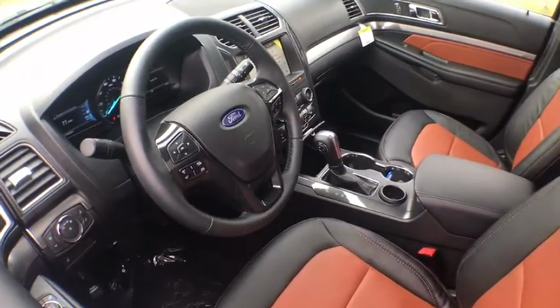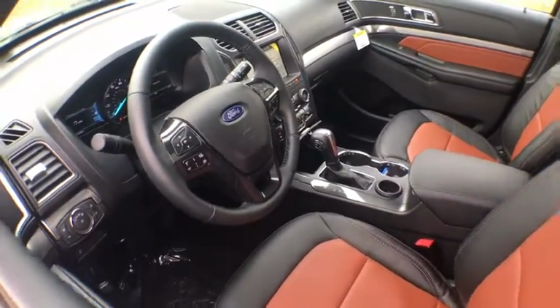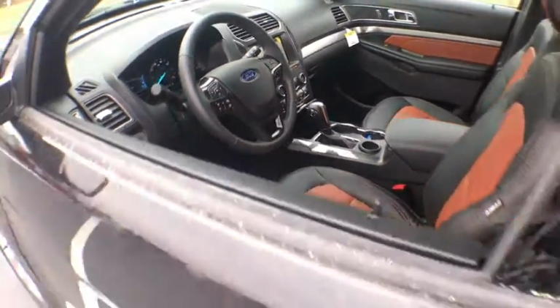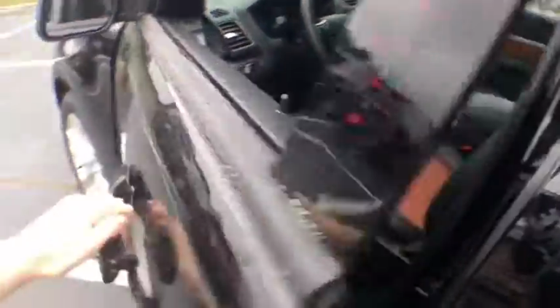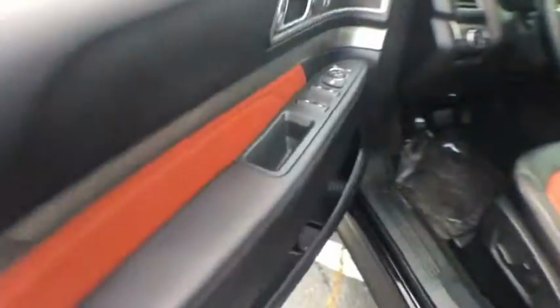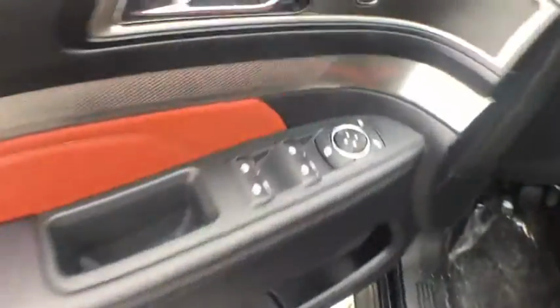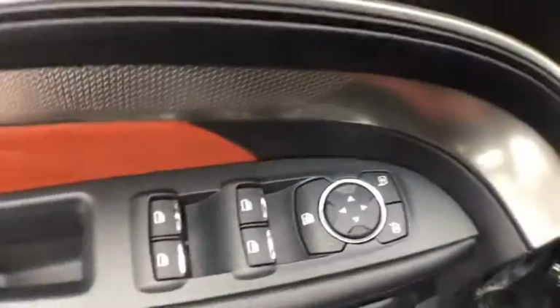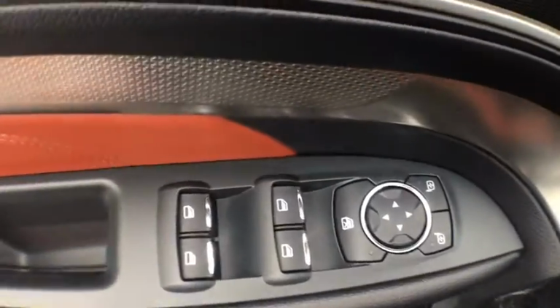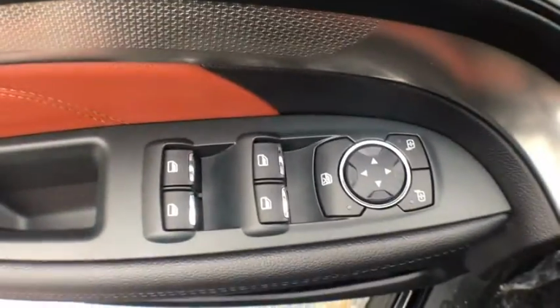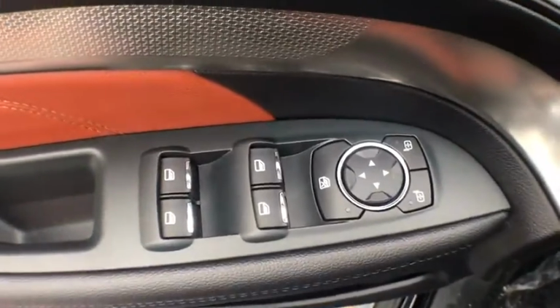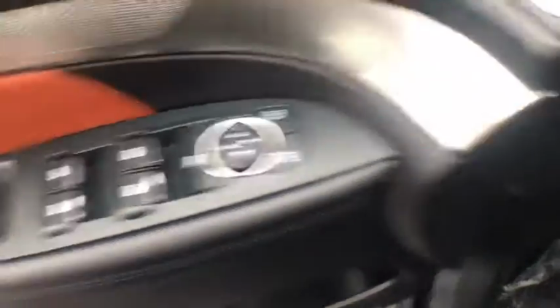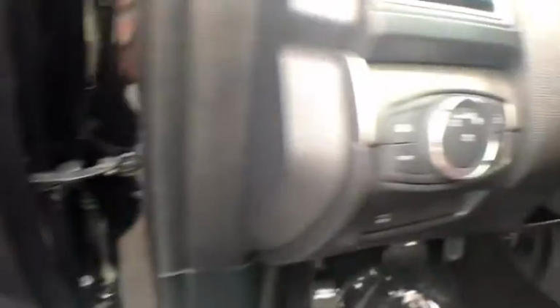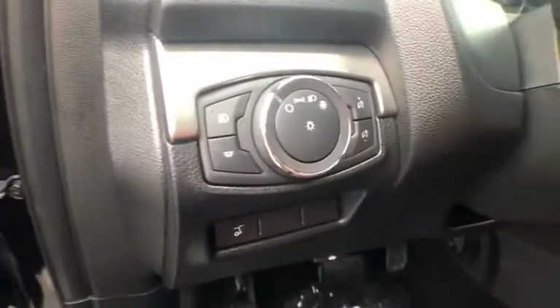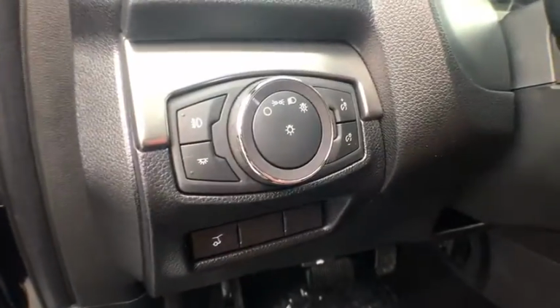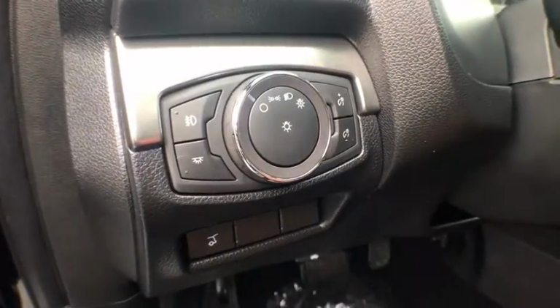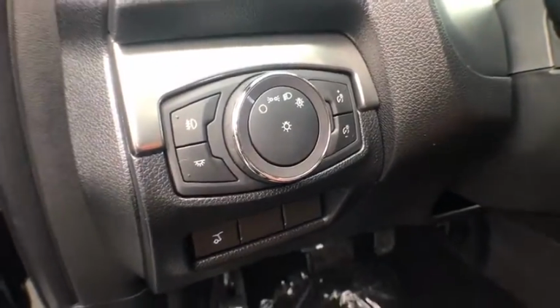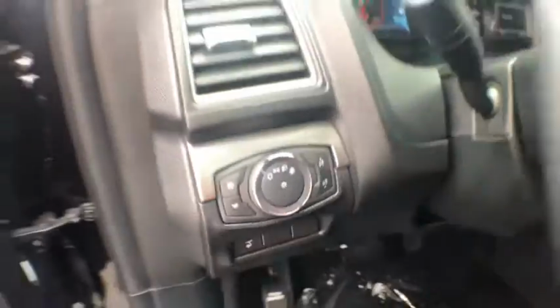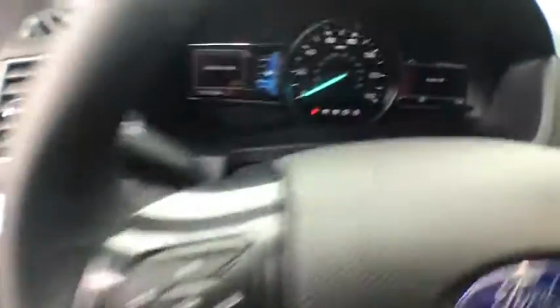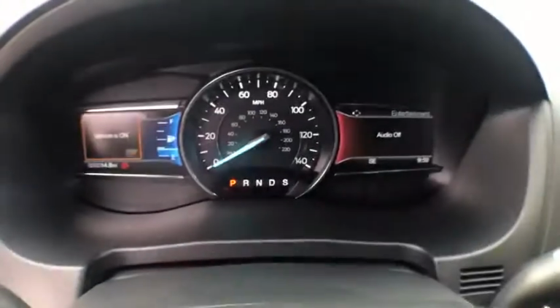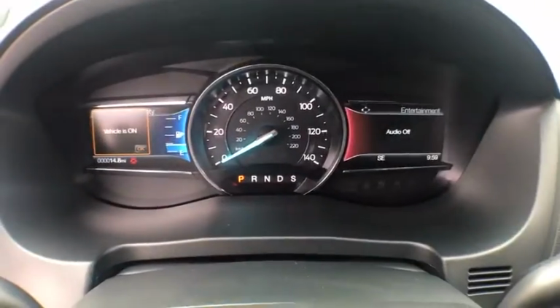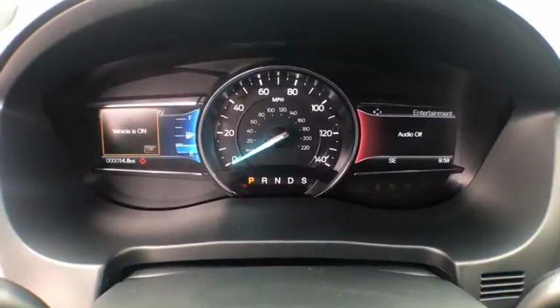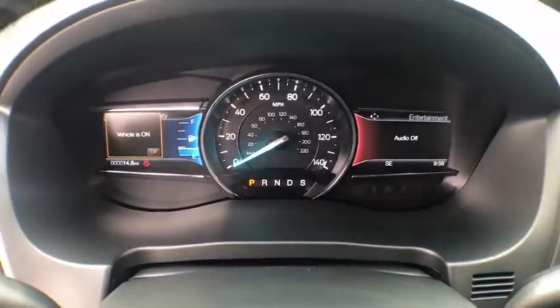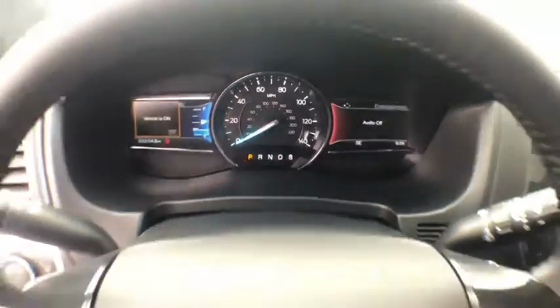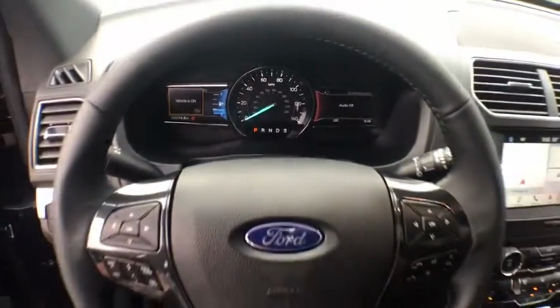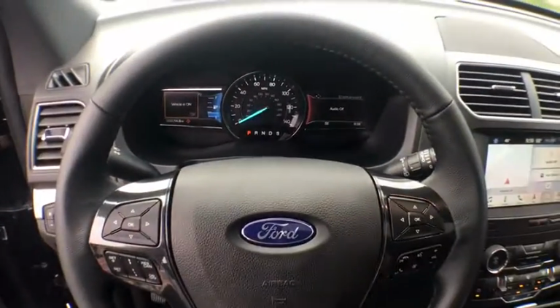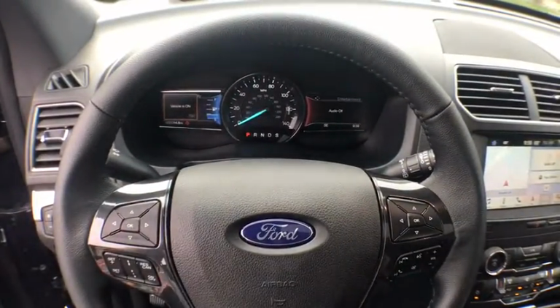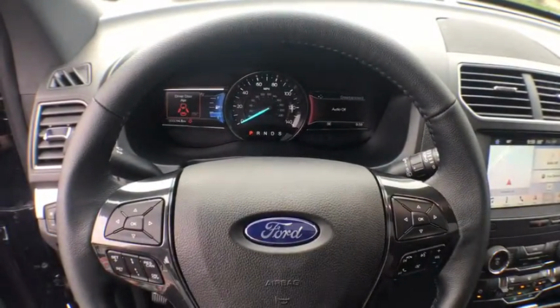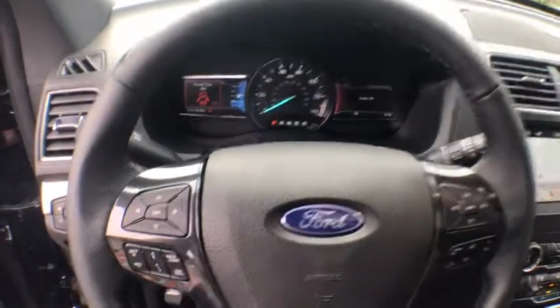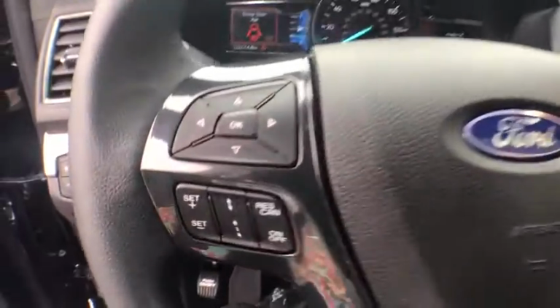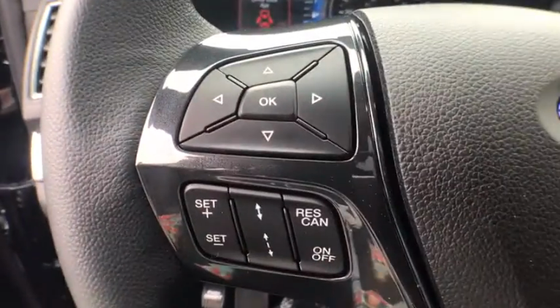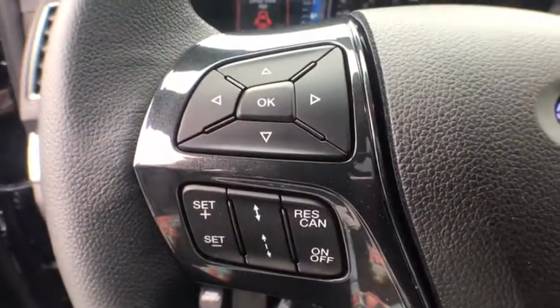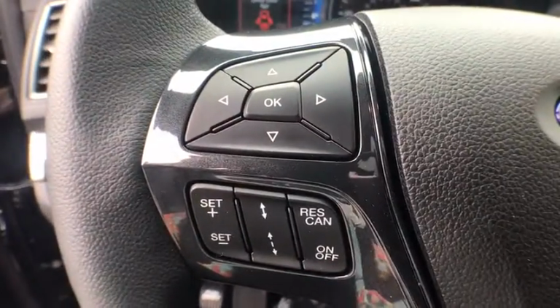Power passenger seat, traction control, dual airbags, leather-wrapped steering wheel, power steering, four-wheel disc brakes, AM-FM stereo radio, compass, trip computer, electronic stability control, power windows.